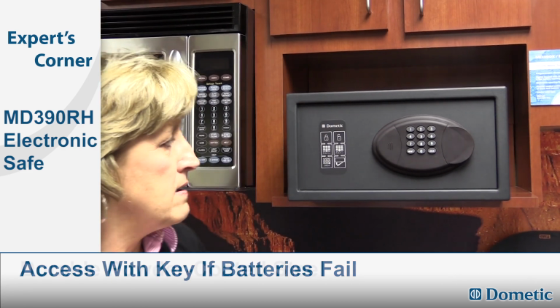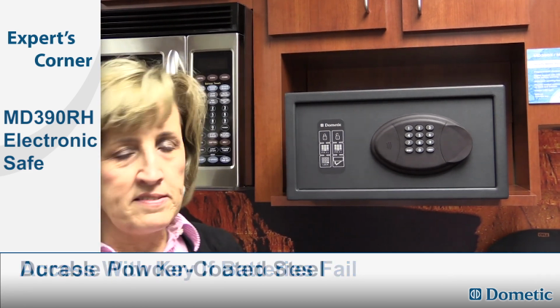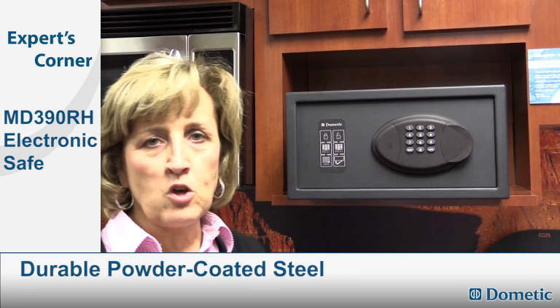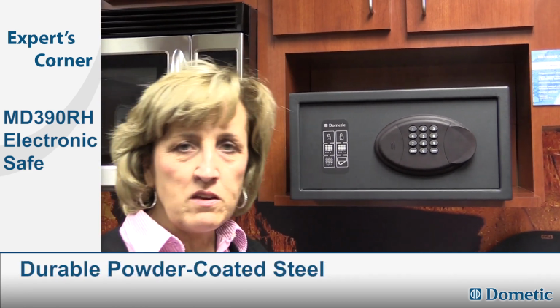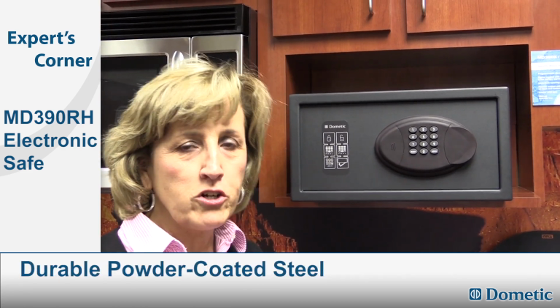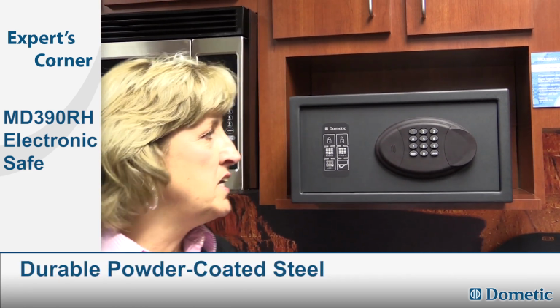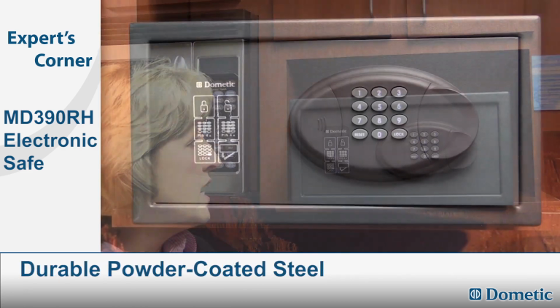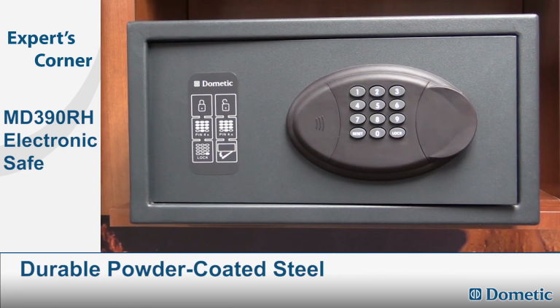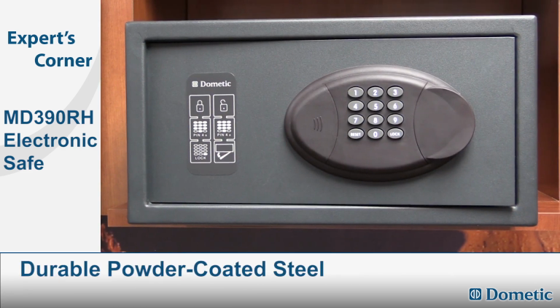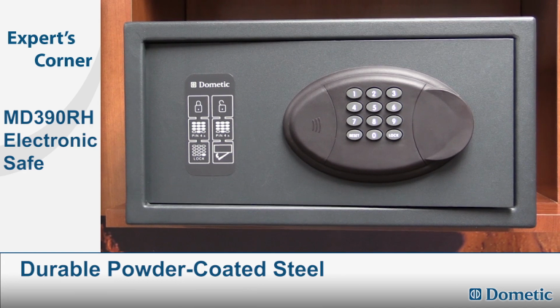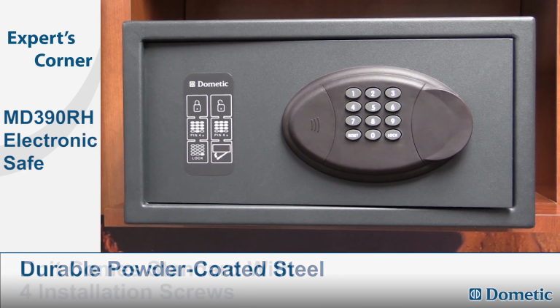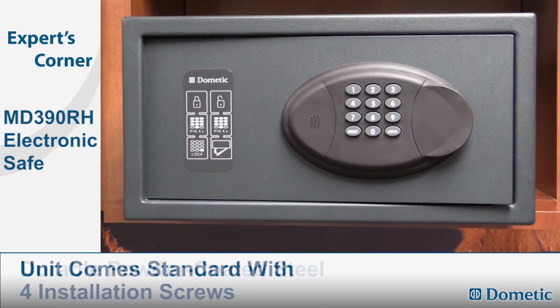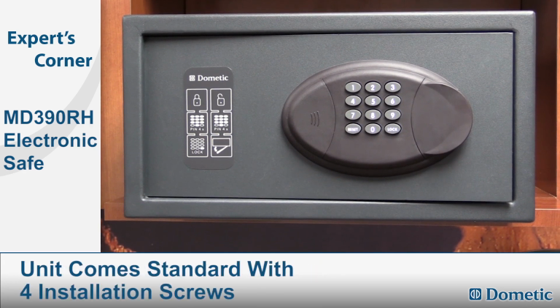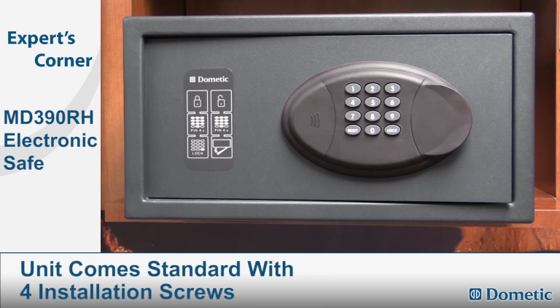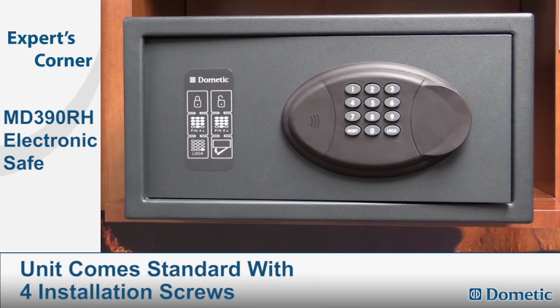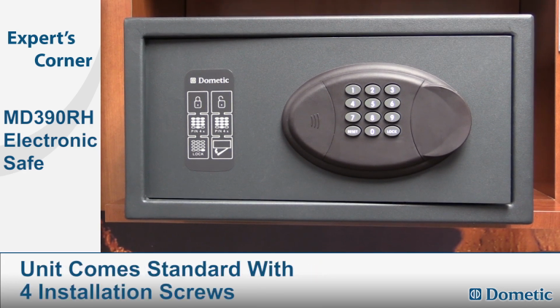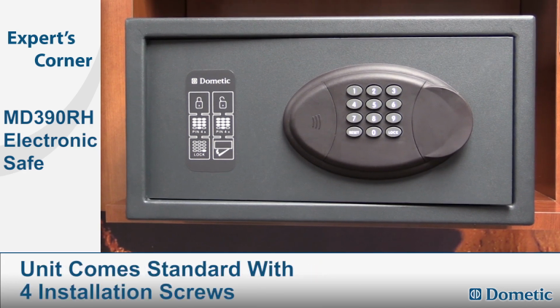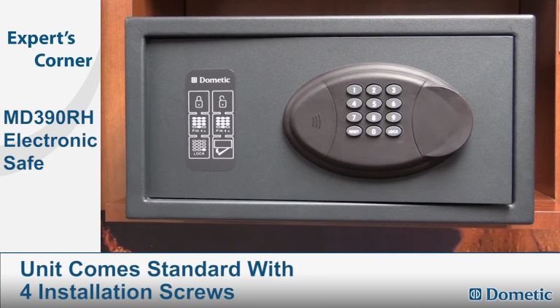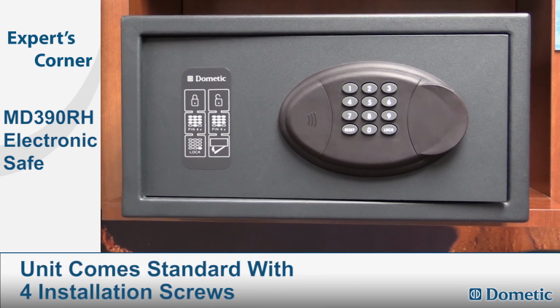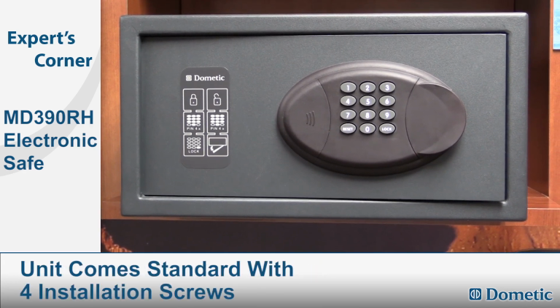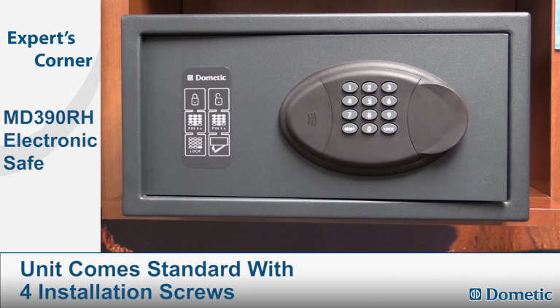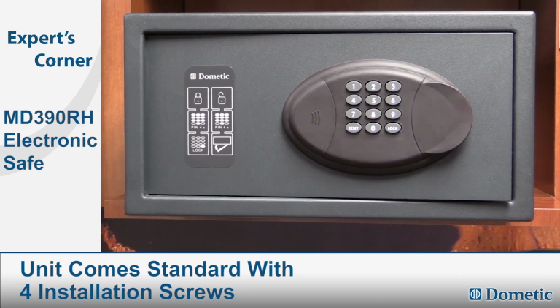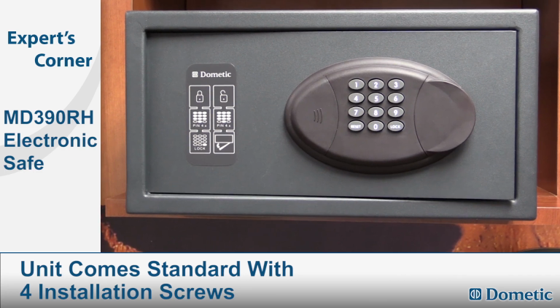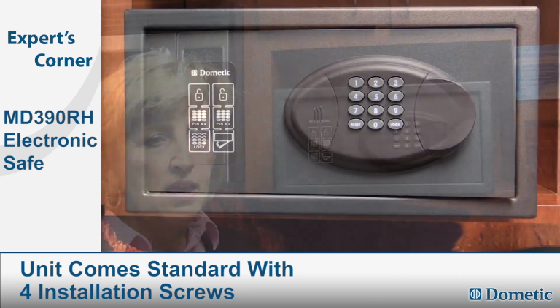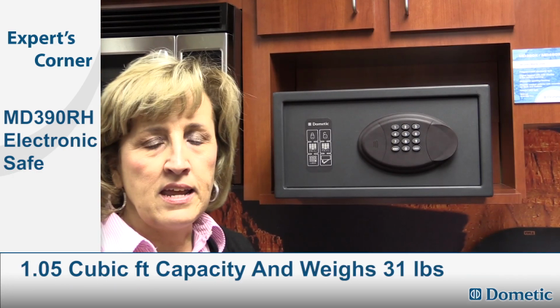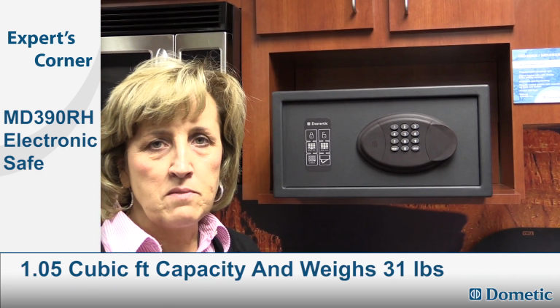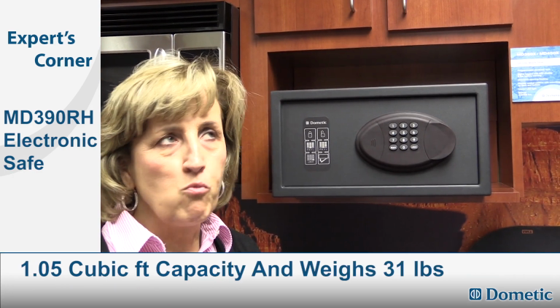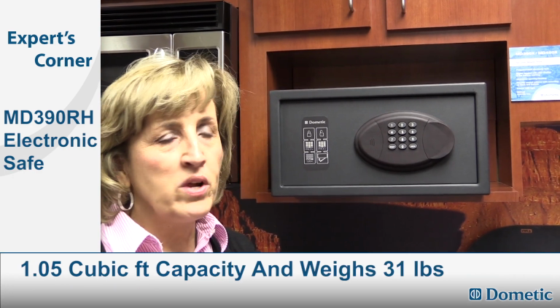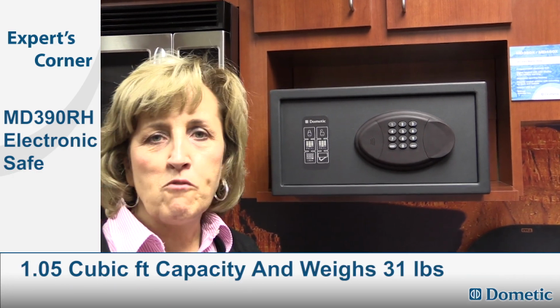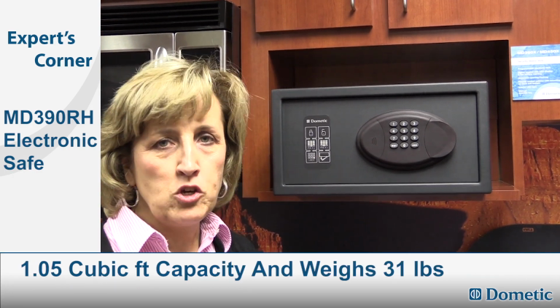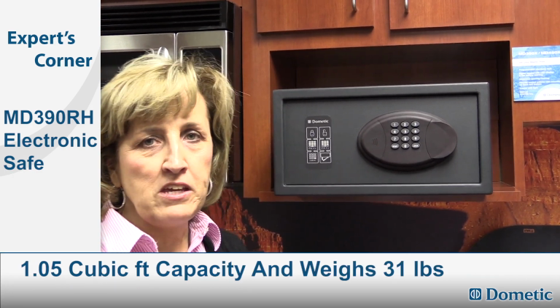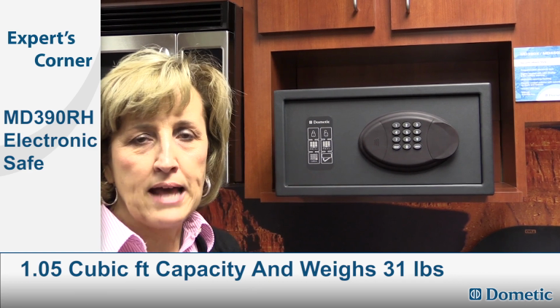The safe is all steel powder coated and very durable. It comes with four installation screws for mounting in the floor or on the wall of your RV, and it is about 1.05 cubic feet capacity.